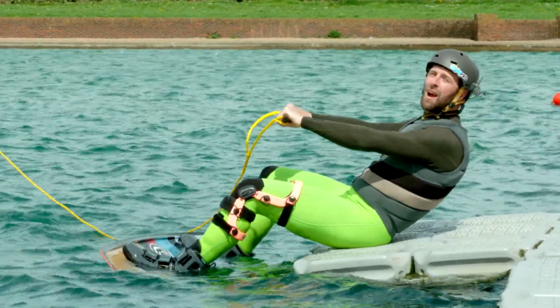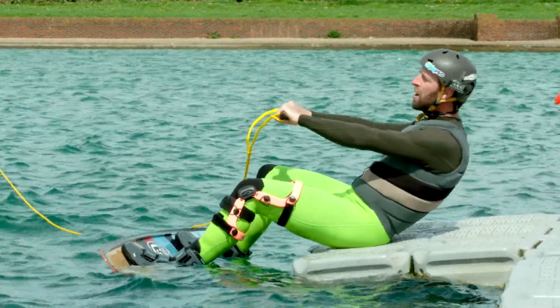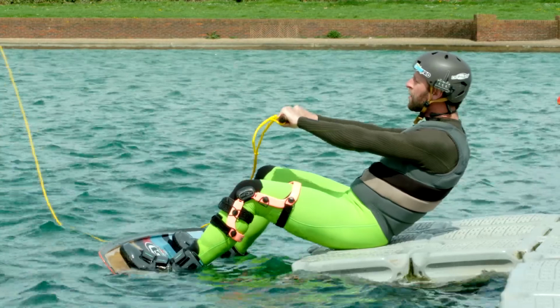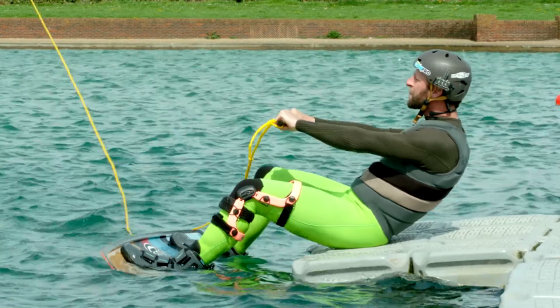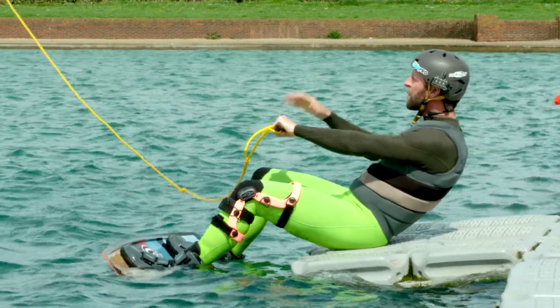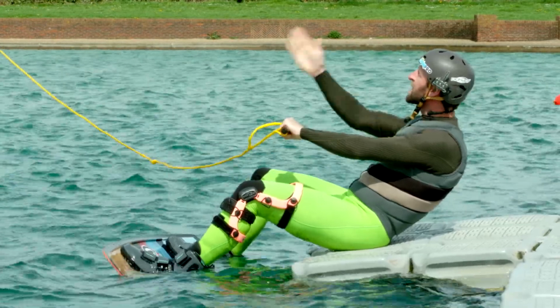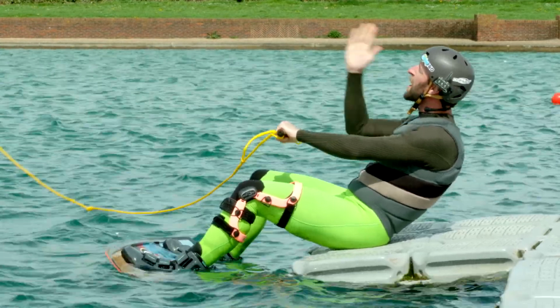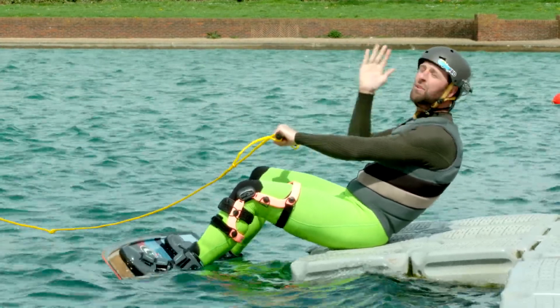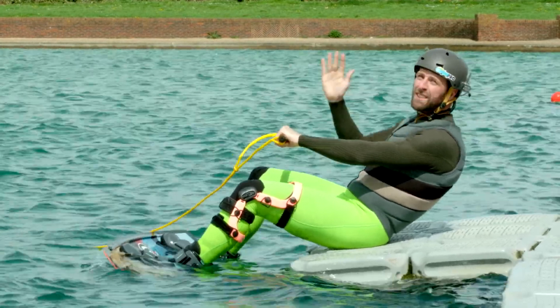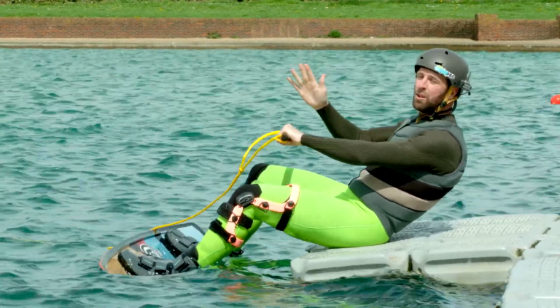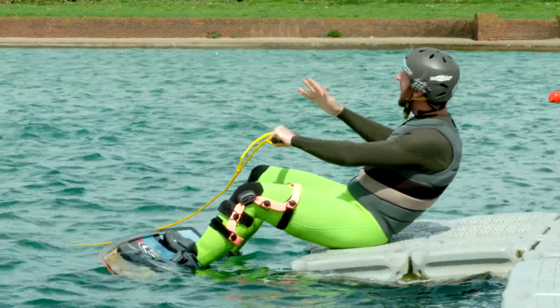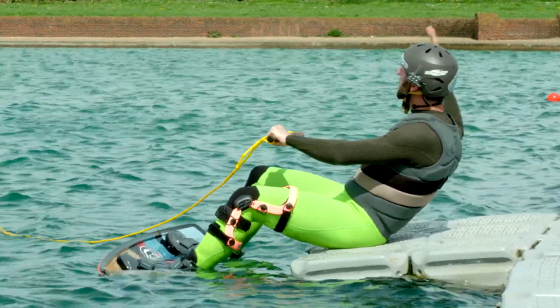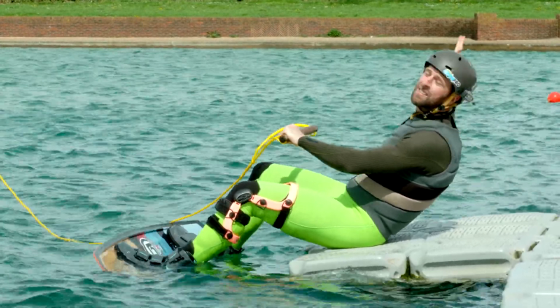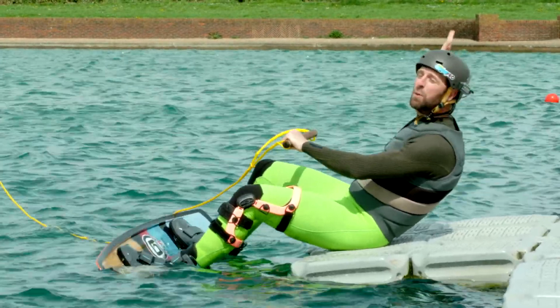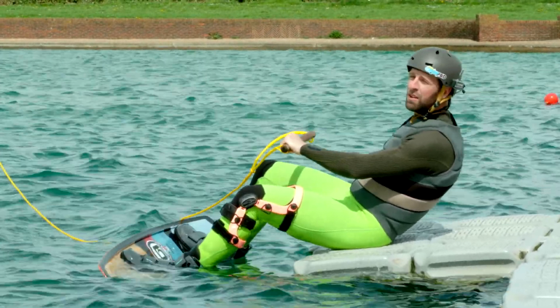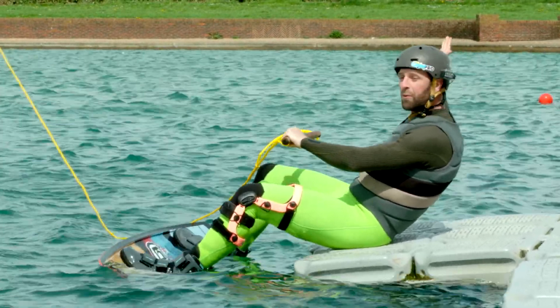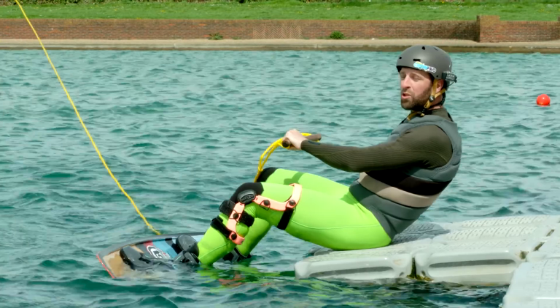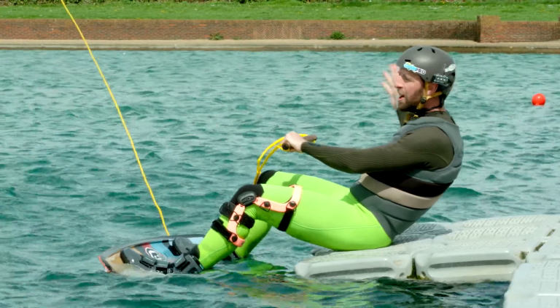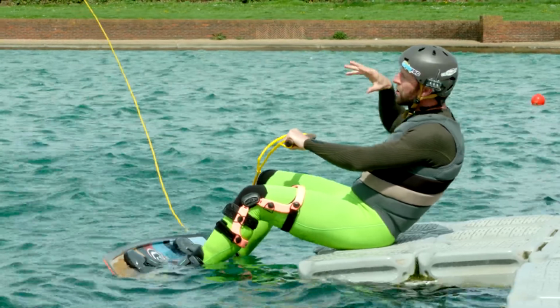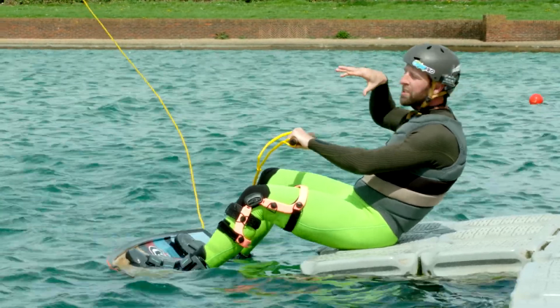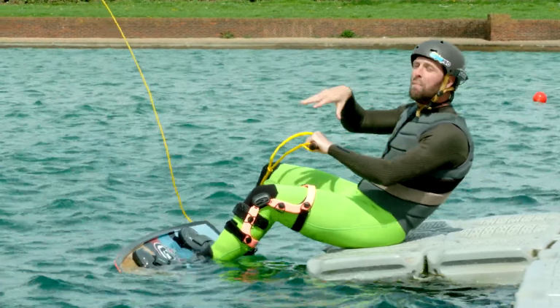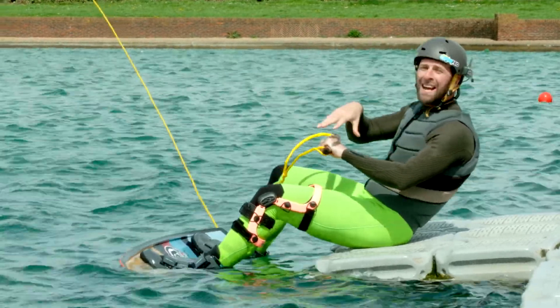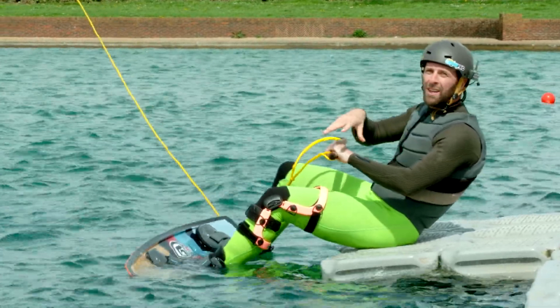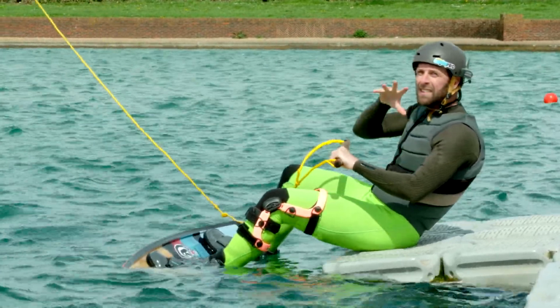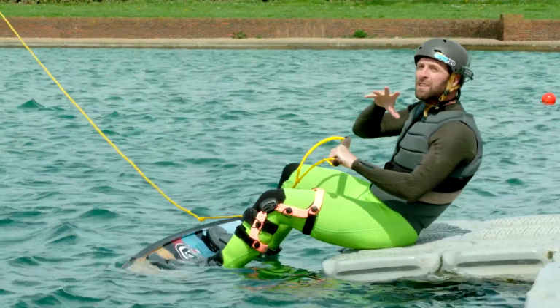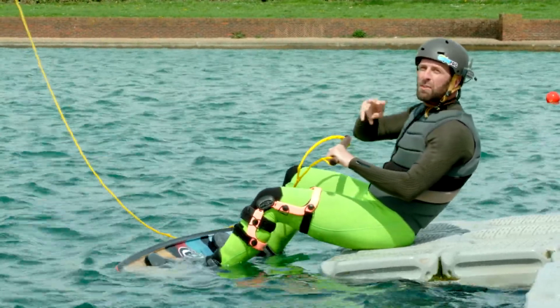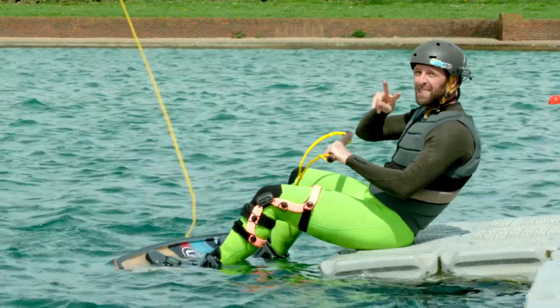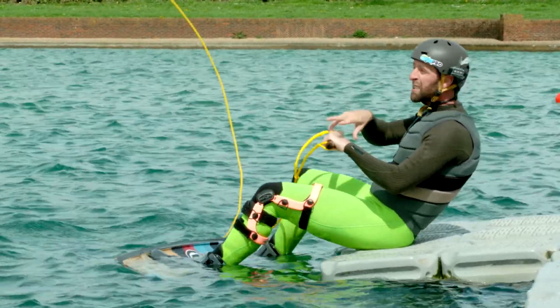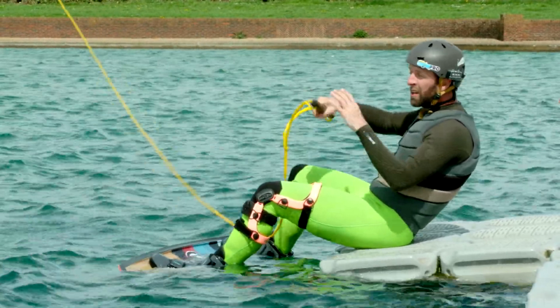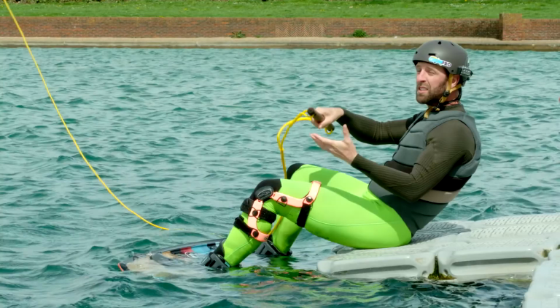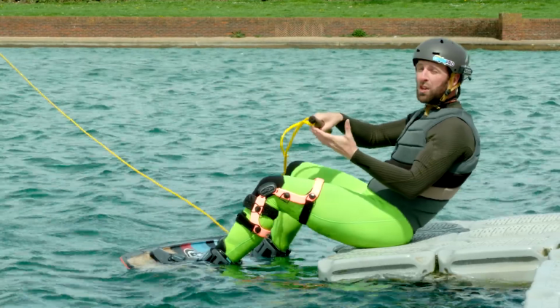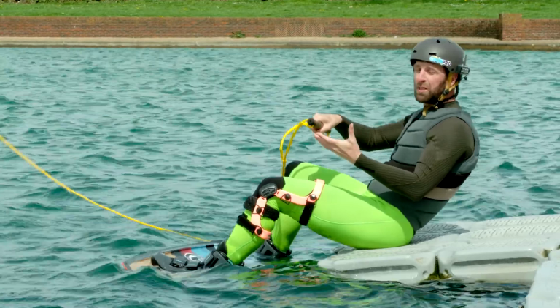Two hands on, right in front of you — everything is square with the direction of the cable. With a nice slow pull from your driver, you're going to squat back down into position two, the same position, as small as possible.